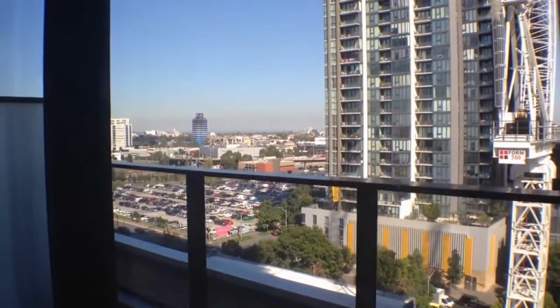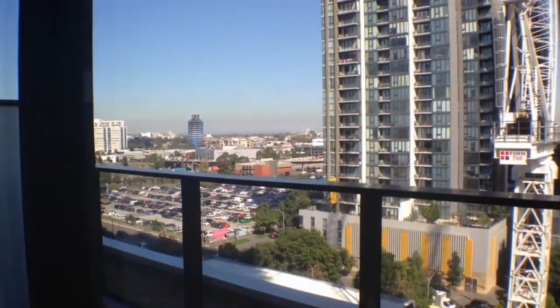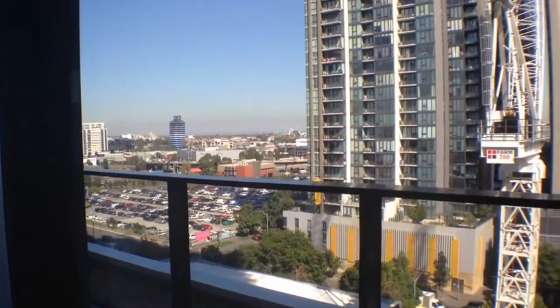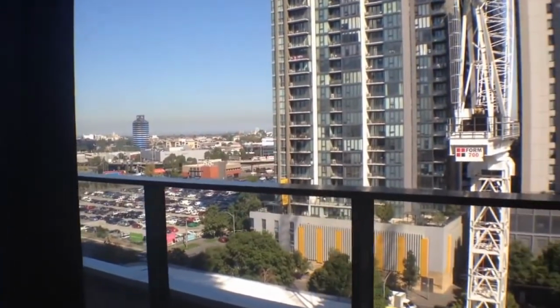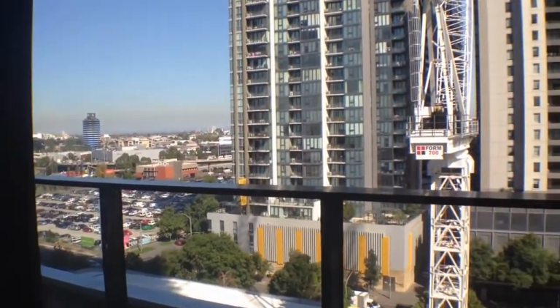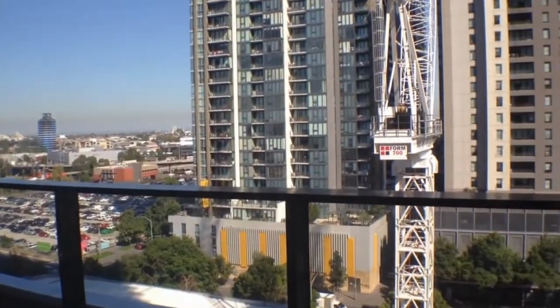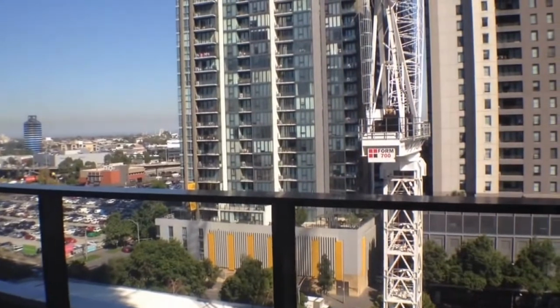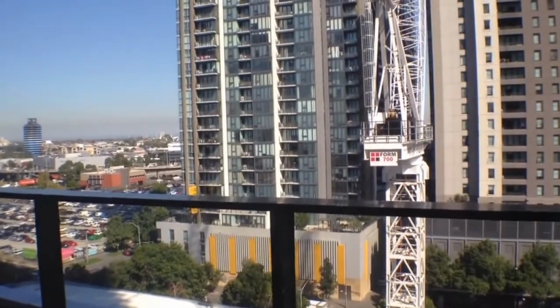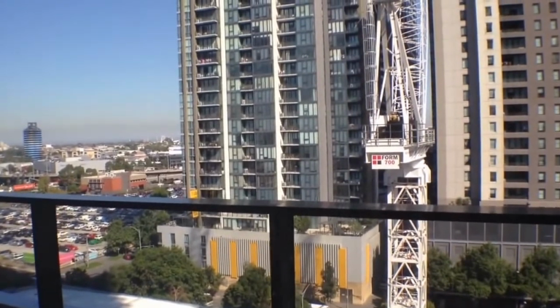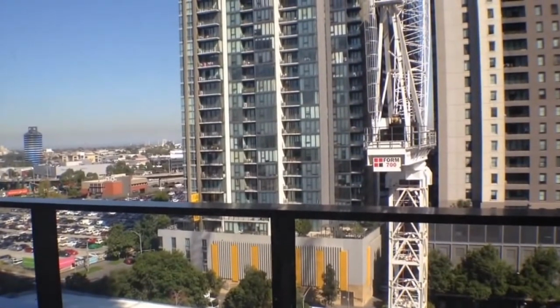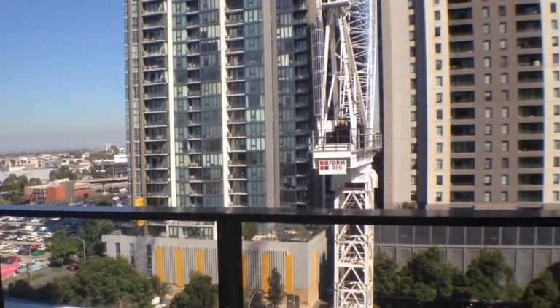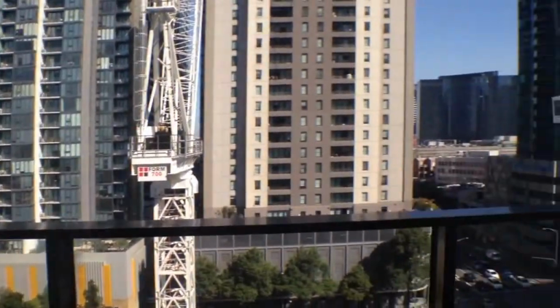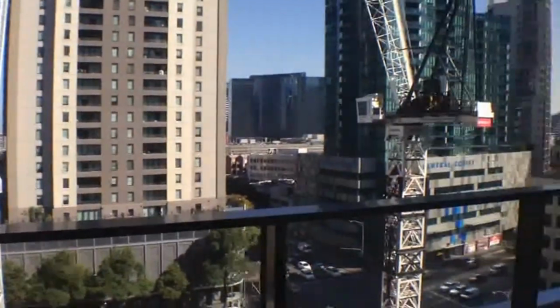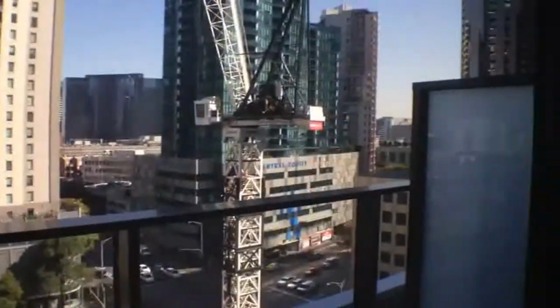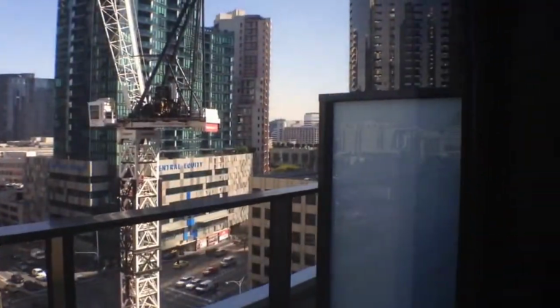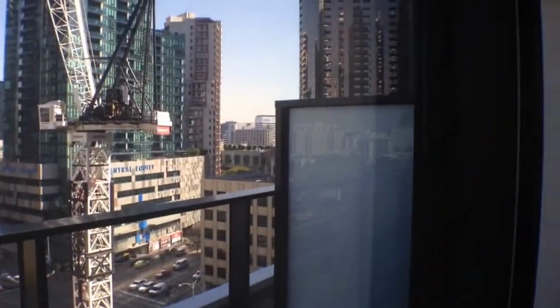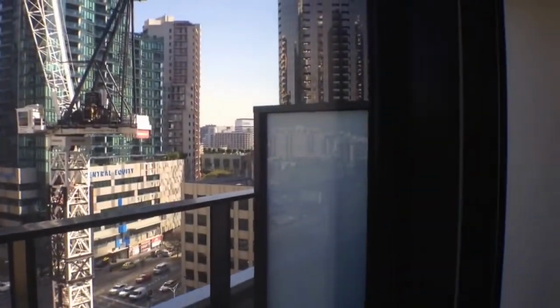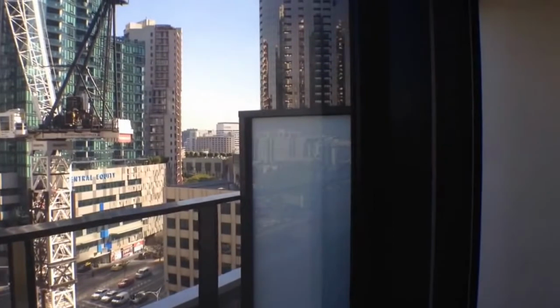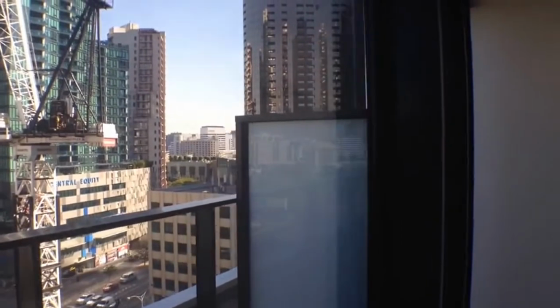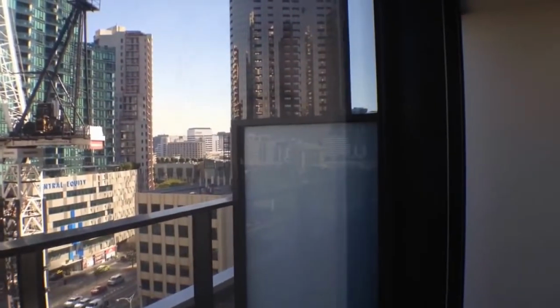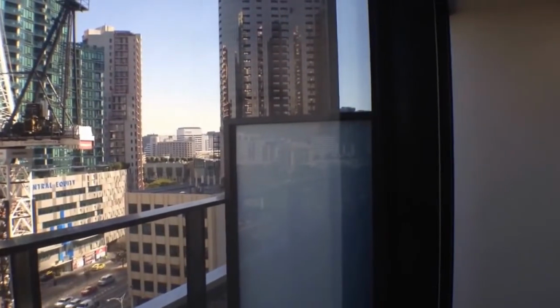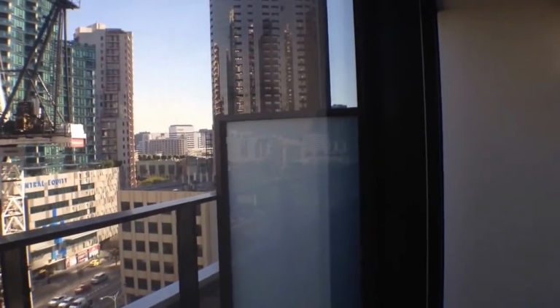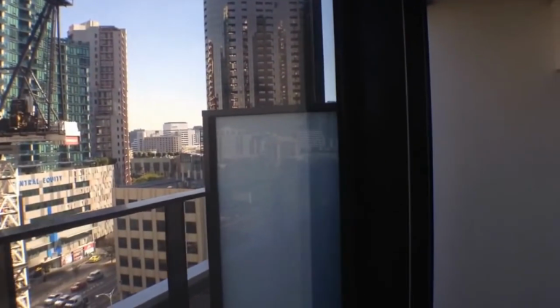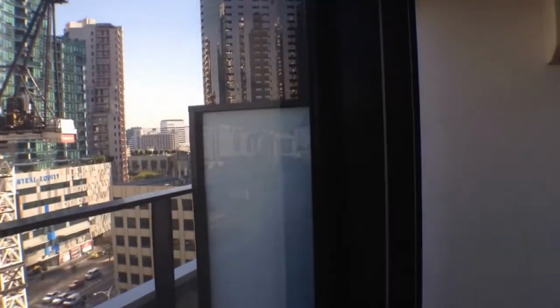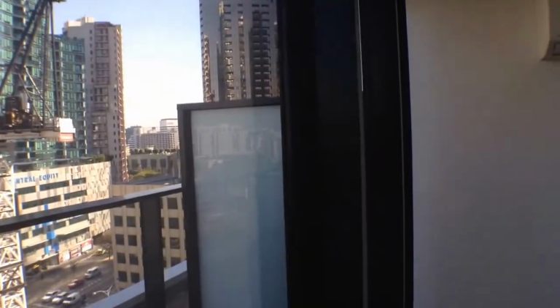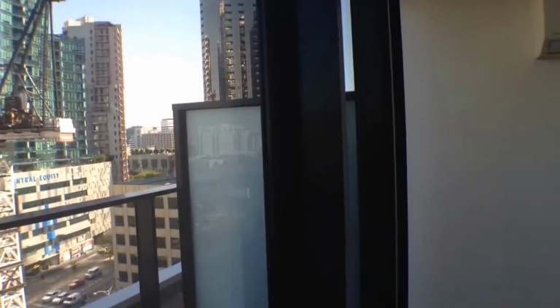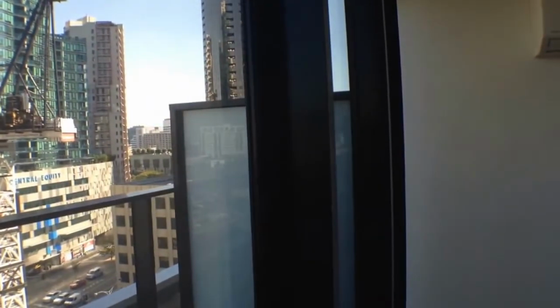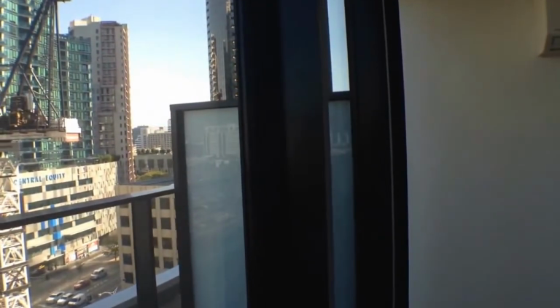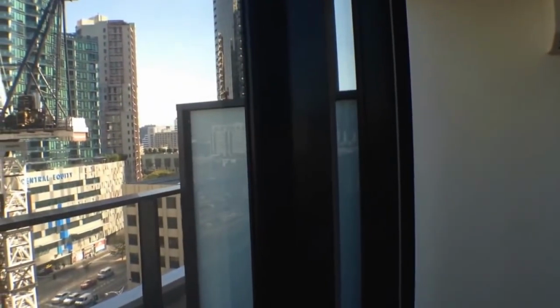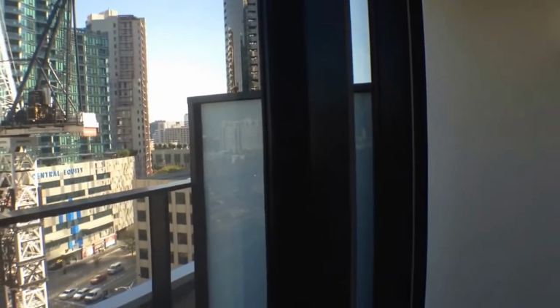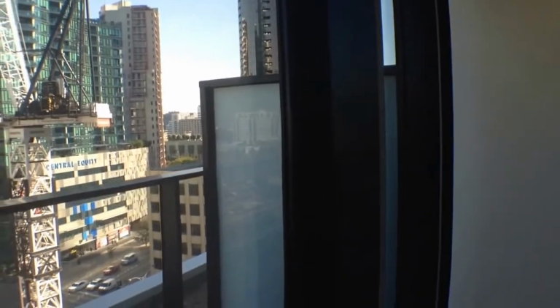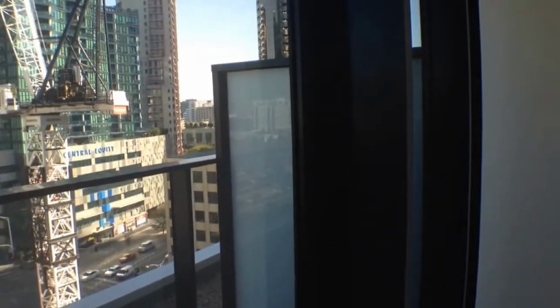That's the view from the living room and balcony. You can tell we're right in the middle of South Bank, just opposite from the CBD. Very convenient location, close to shops and transport, and you can literally walk into Melbourne.